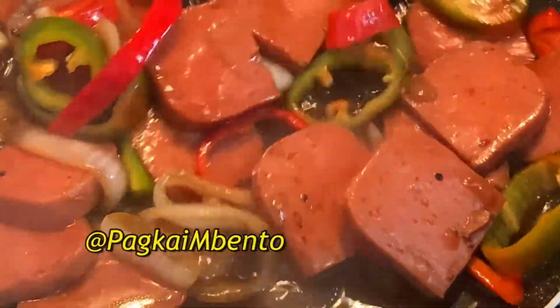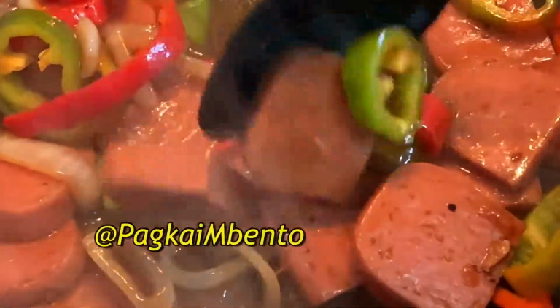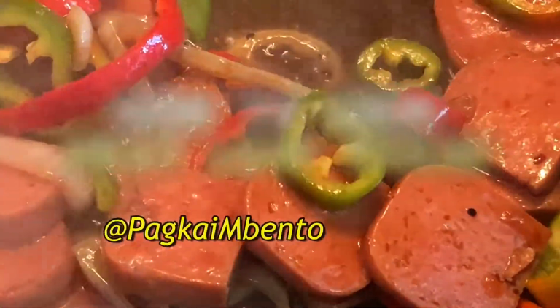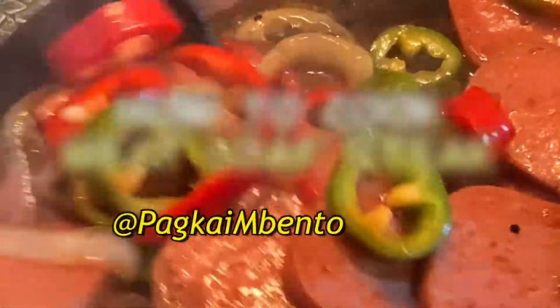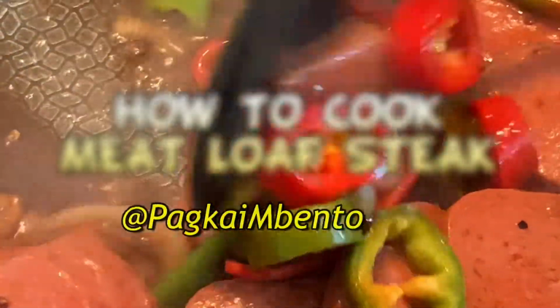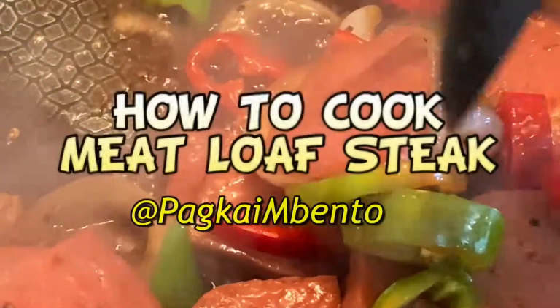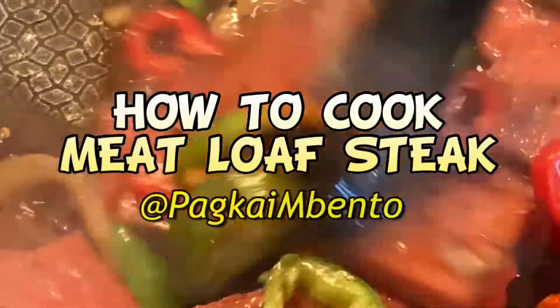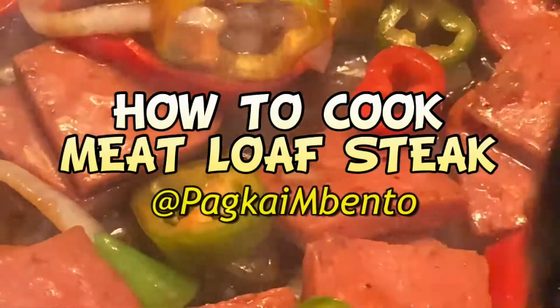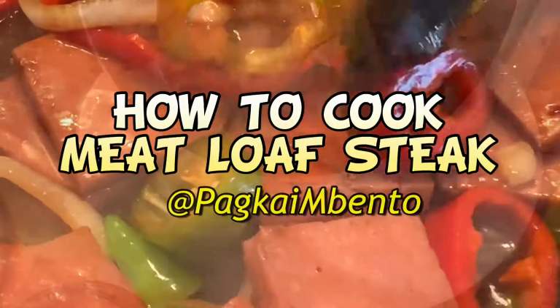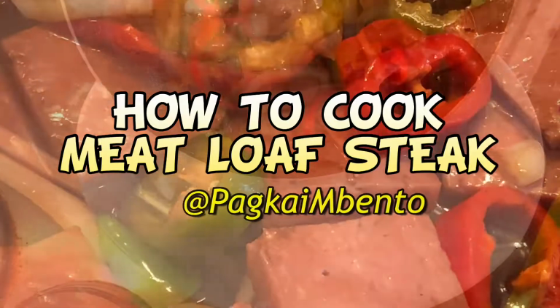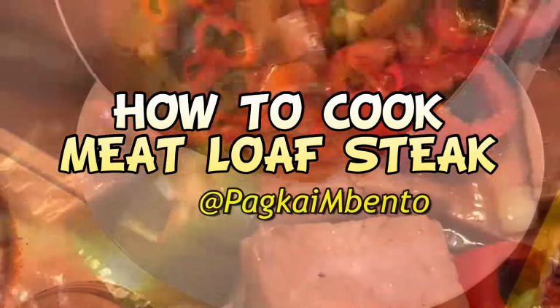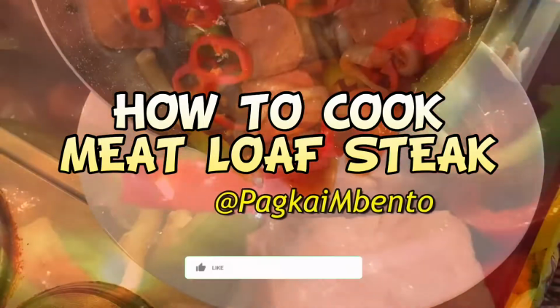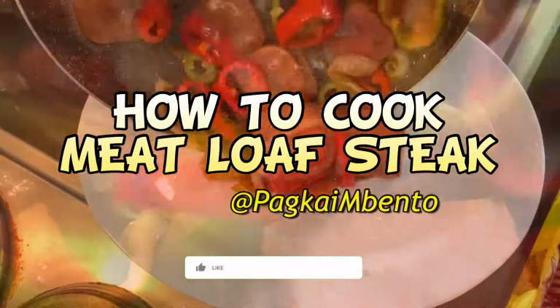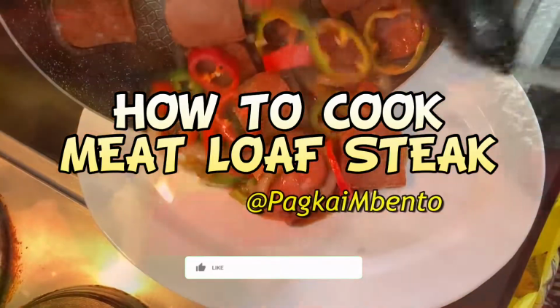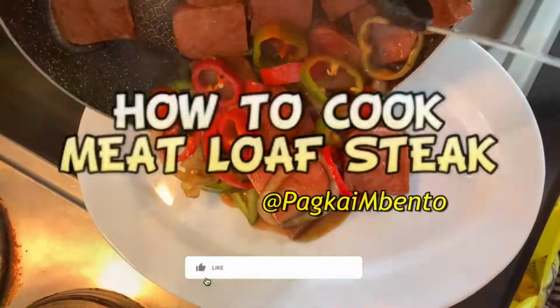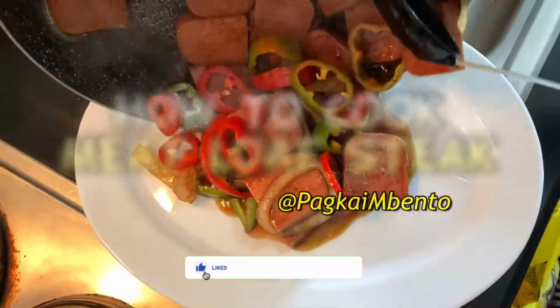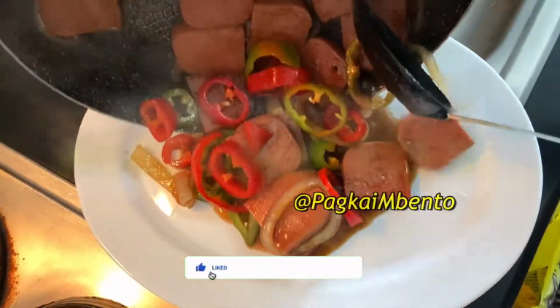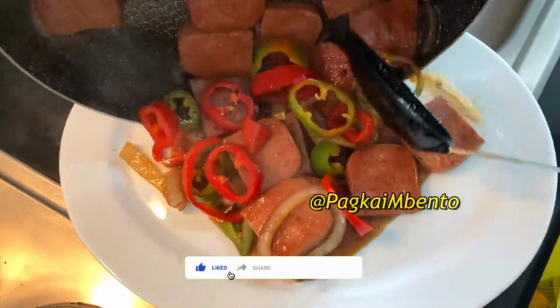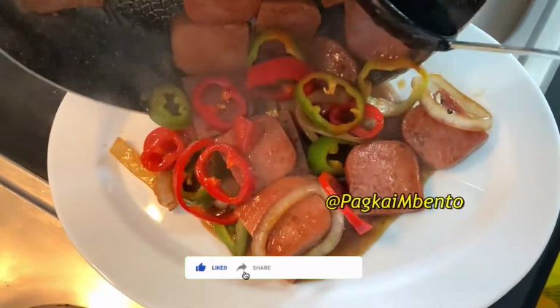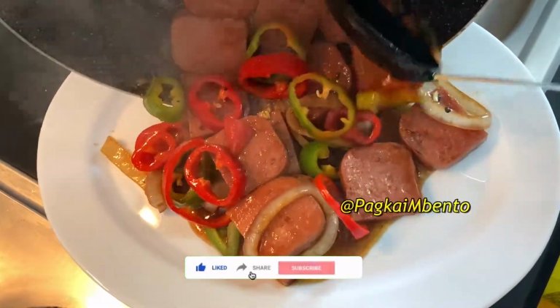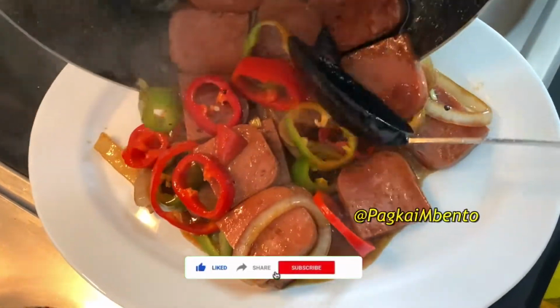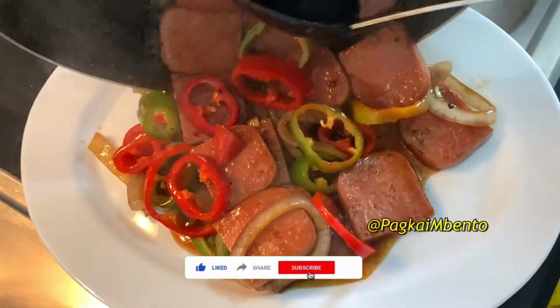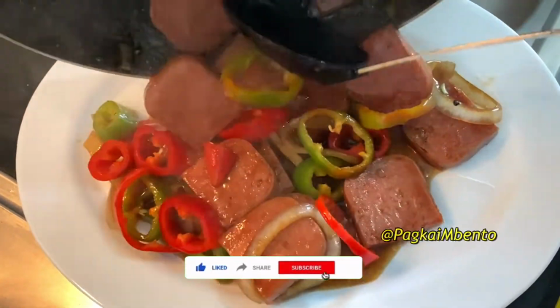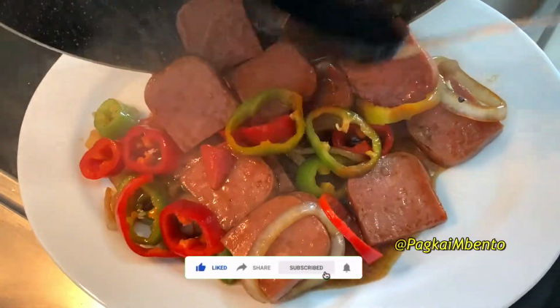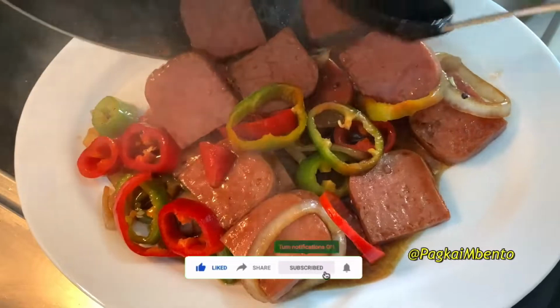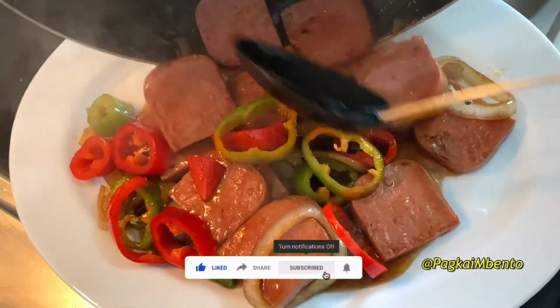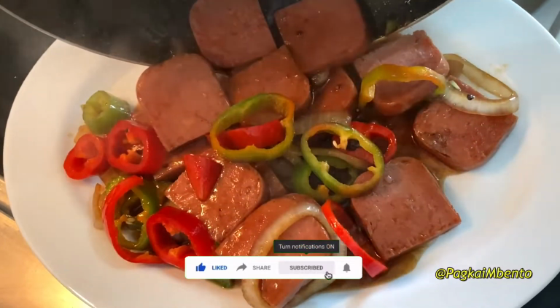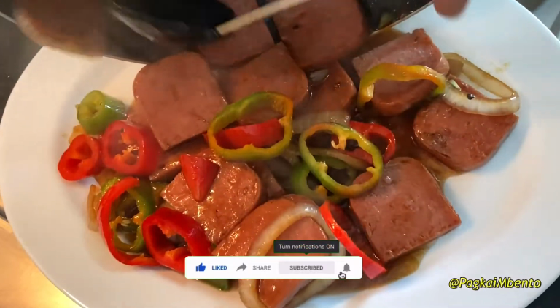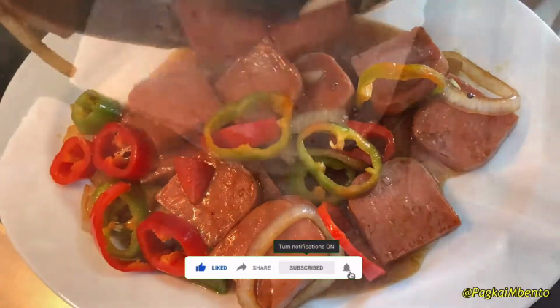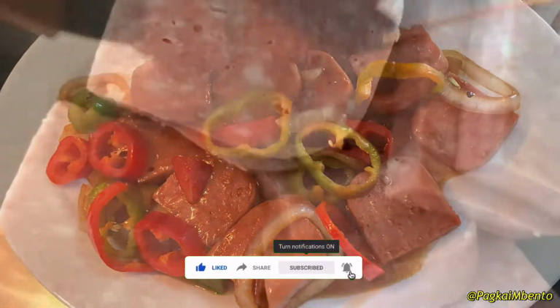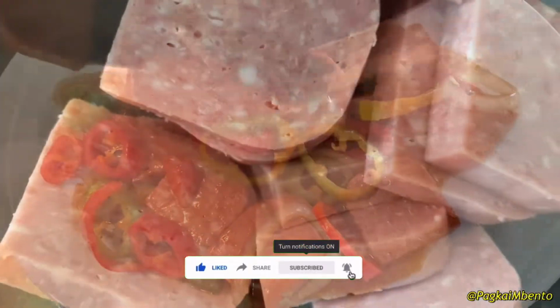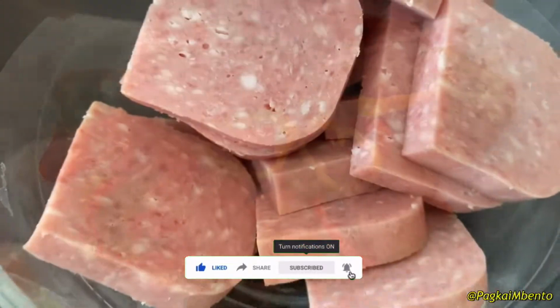How to cook low-budget meatloaf steak. Don't forget to like, share, subscribe, and hit the notification bell for more updates.